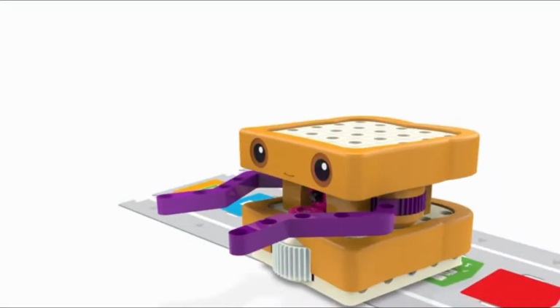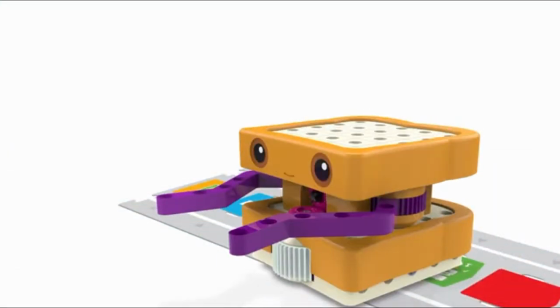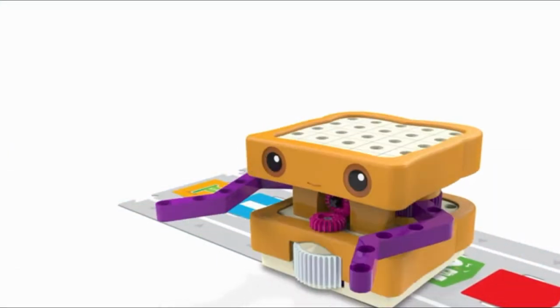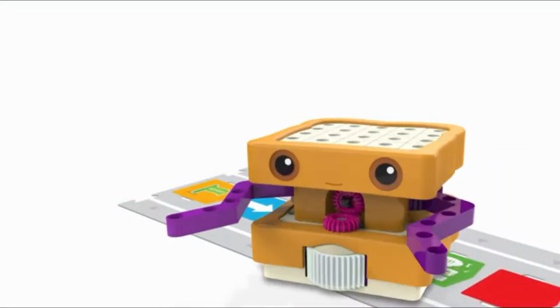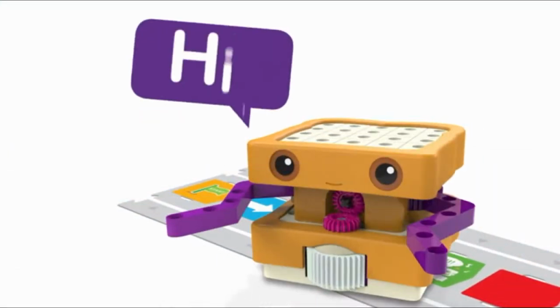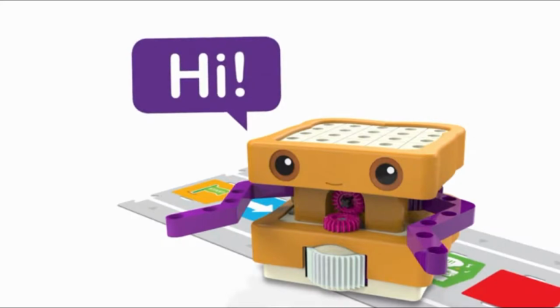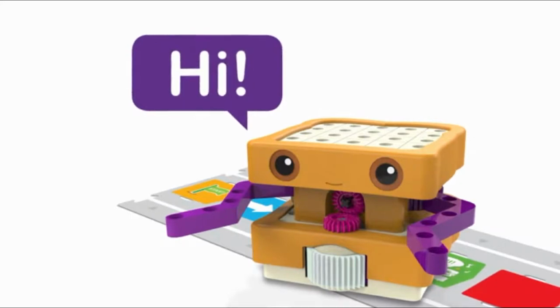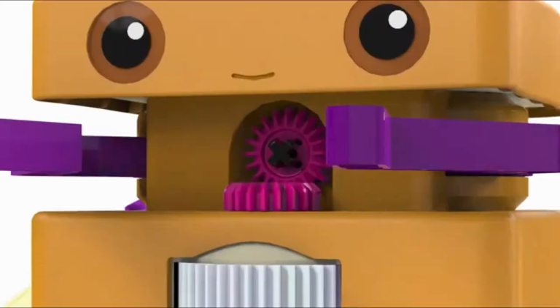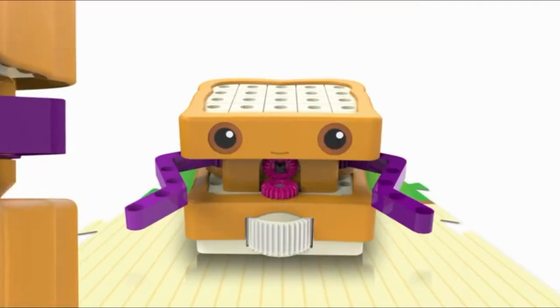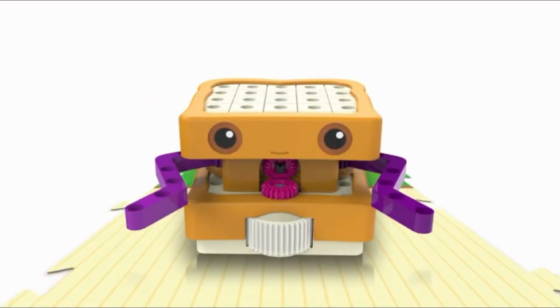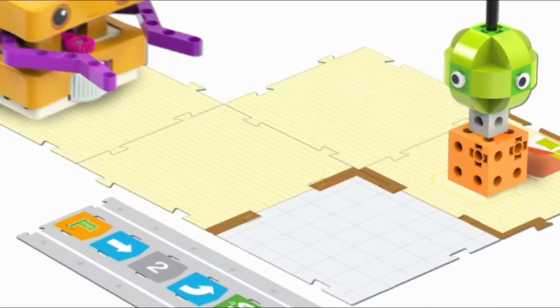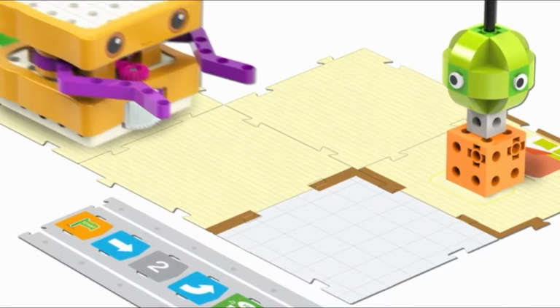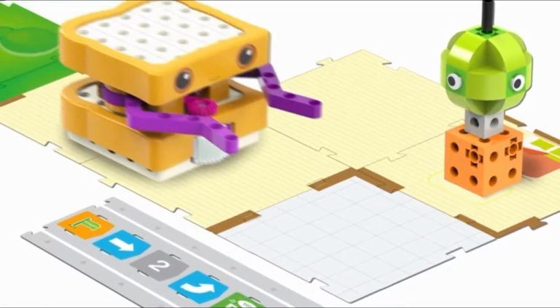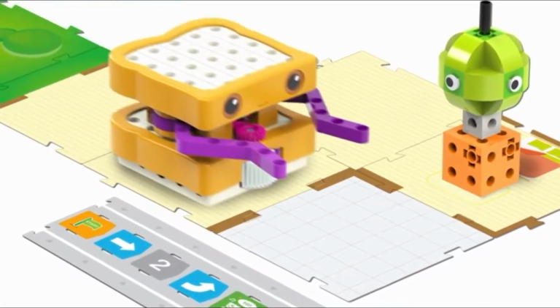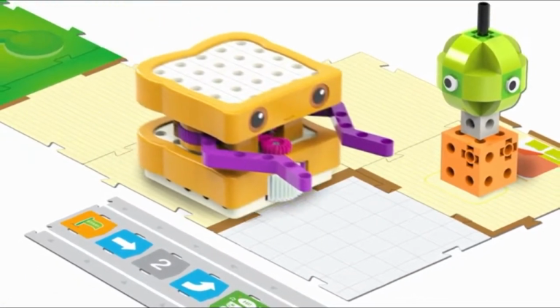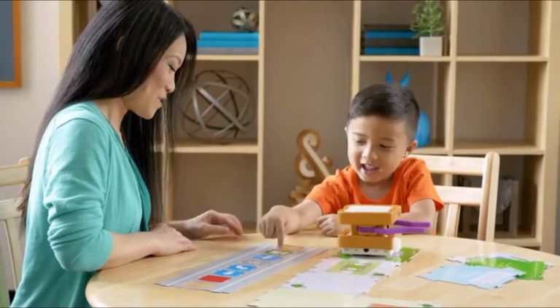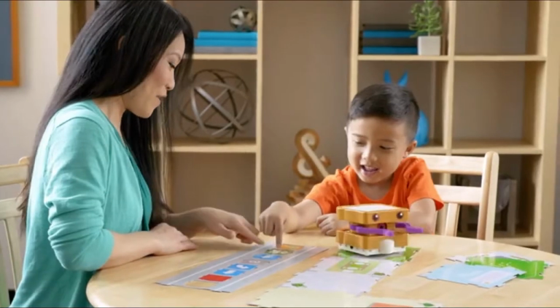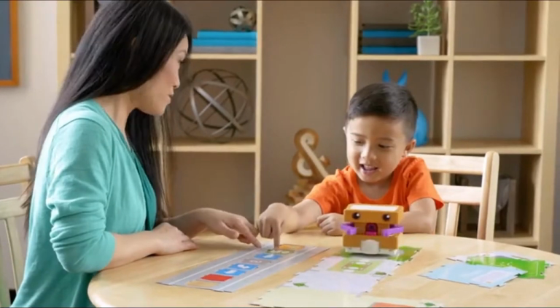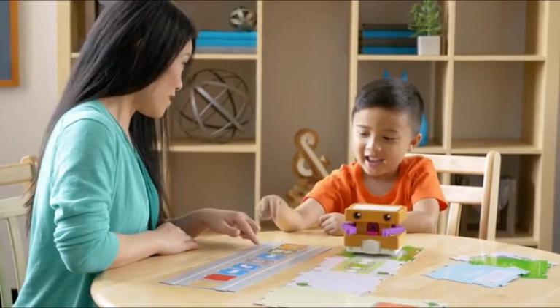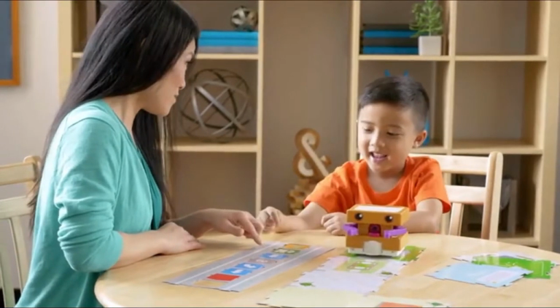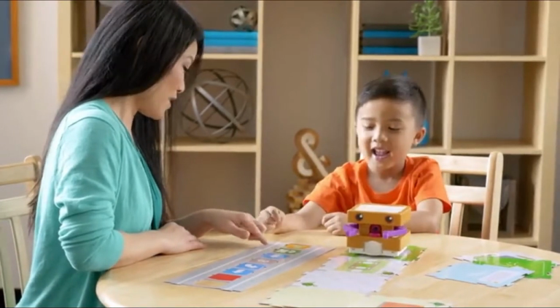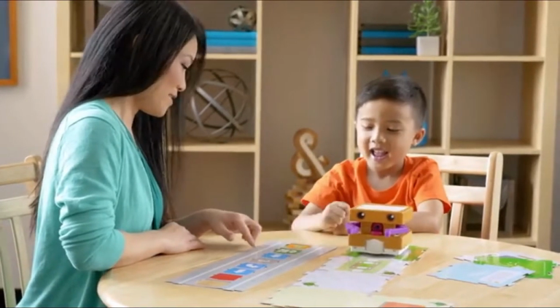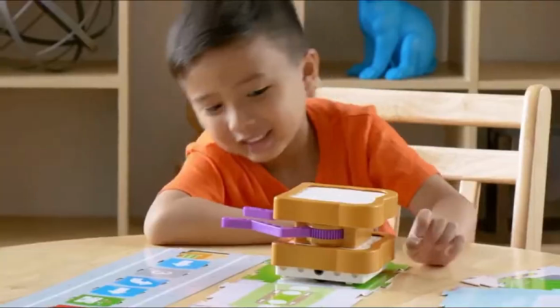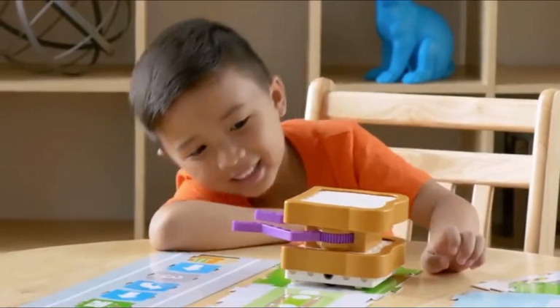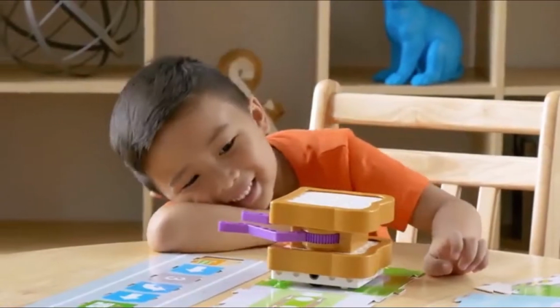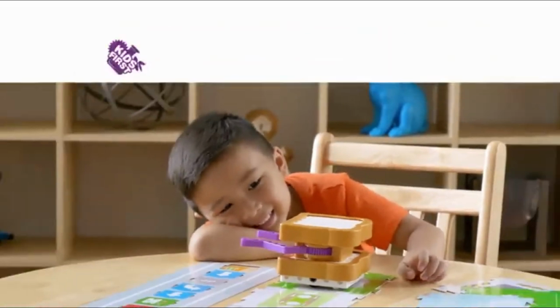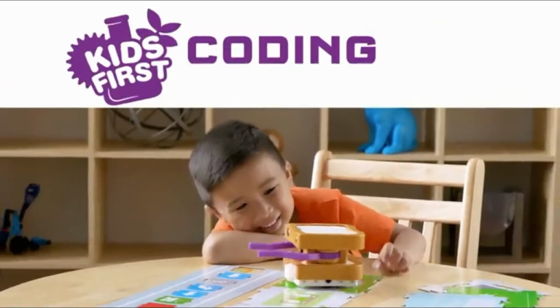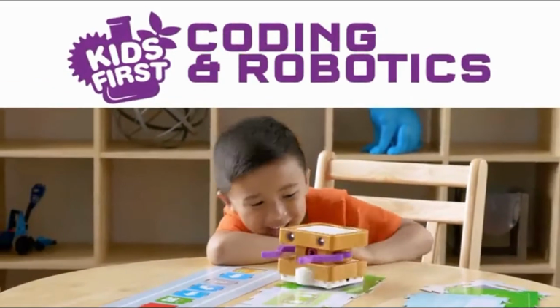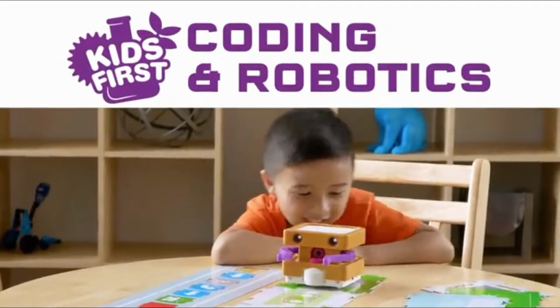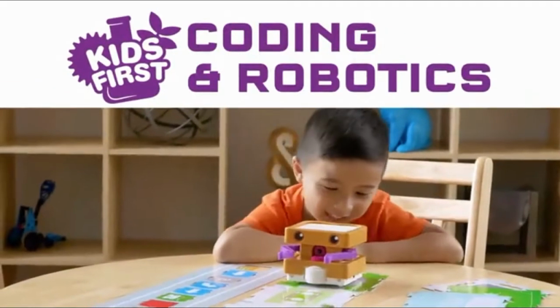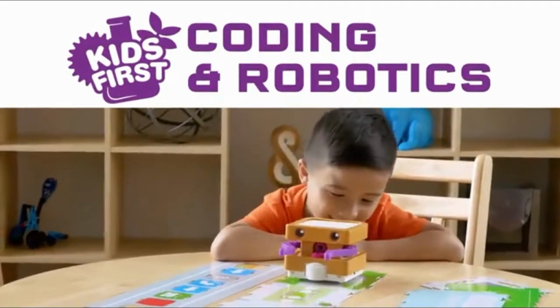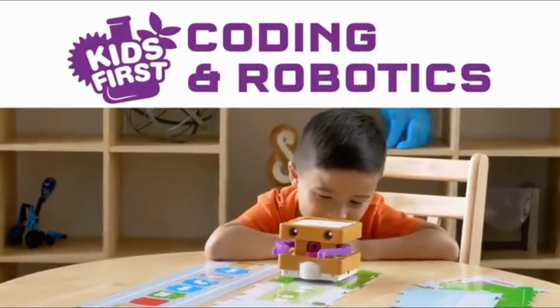Meet Sammy. Hi! This cute little sandwich is actually a robot that will introduce your child to the world of coding and engineering in Kids First Coding and Robotics.